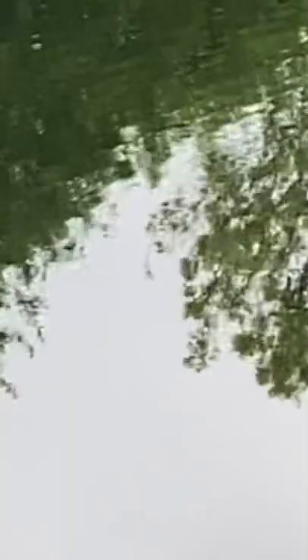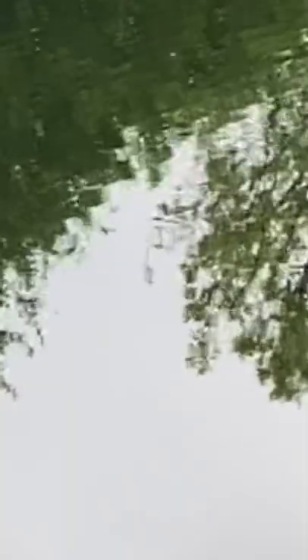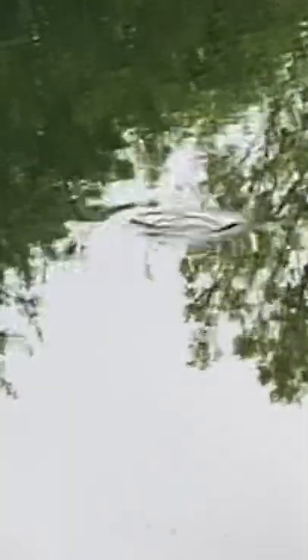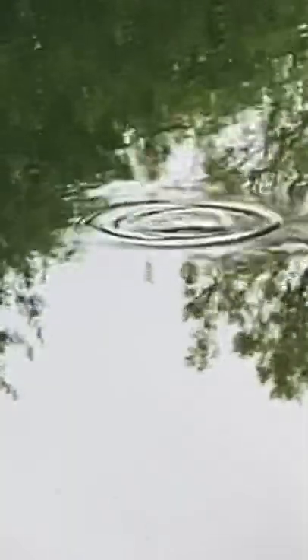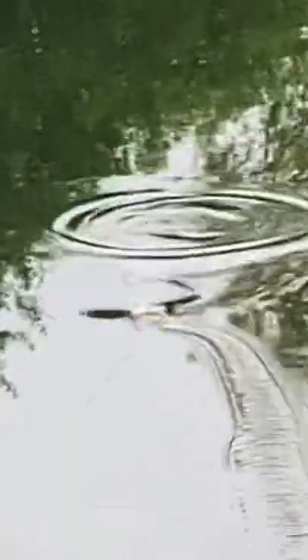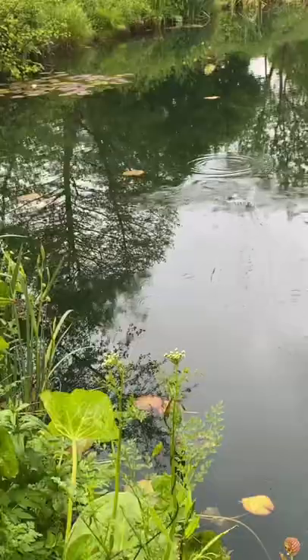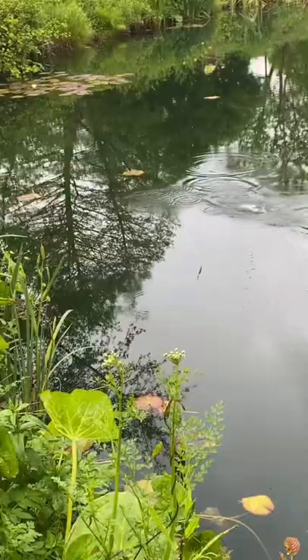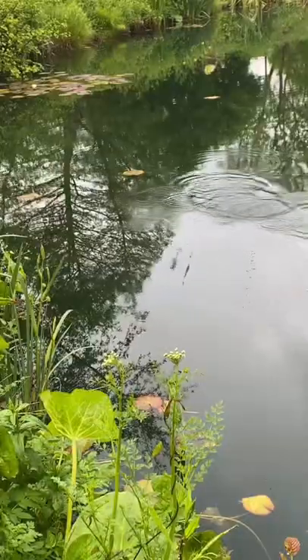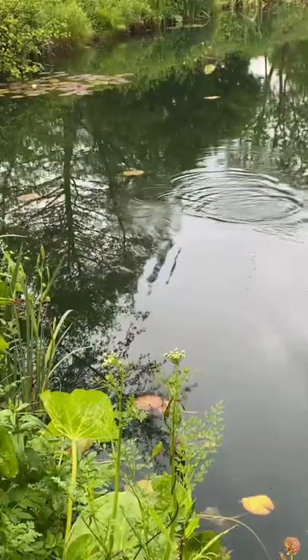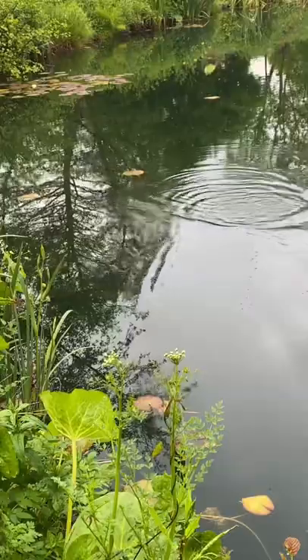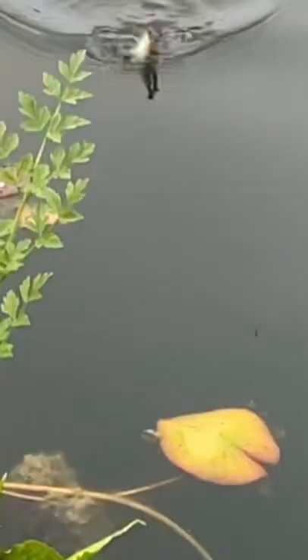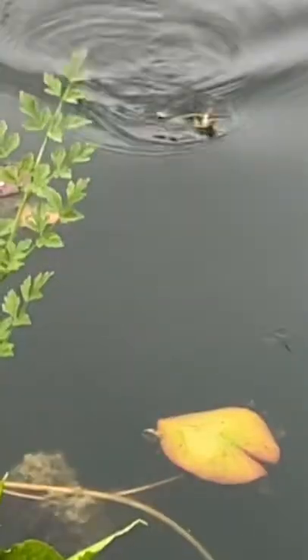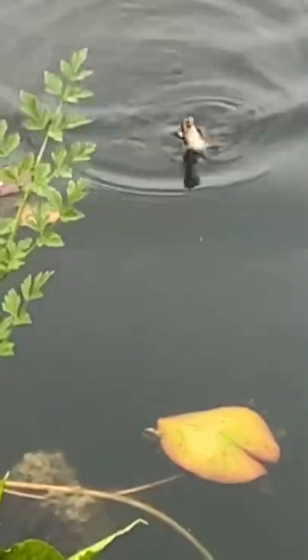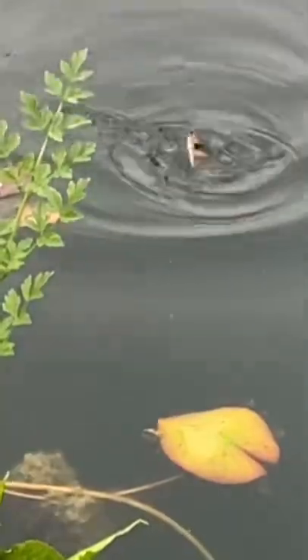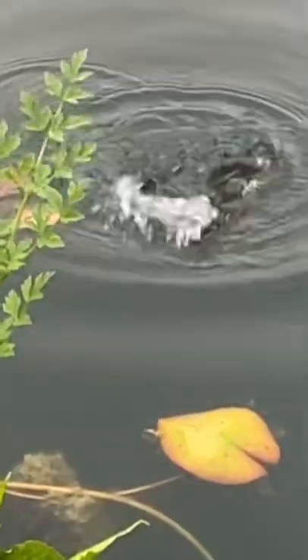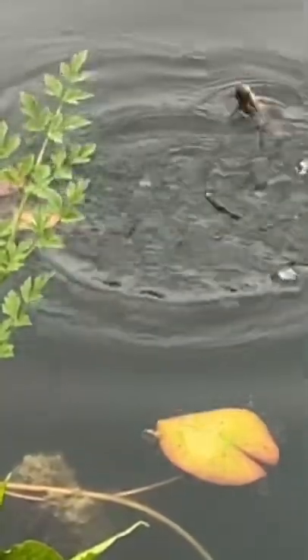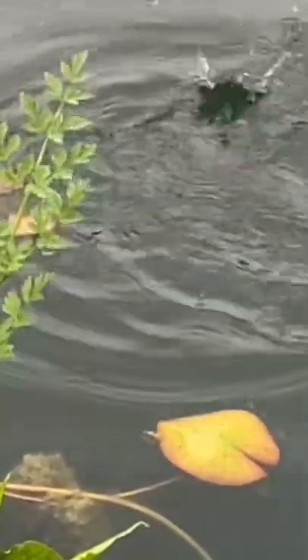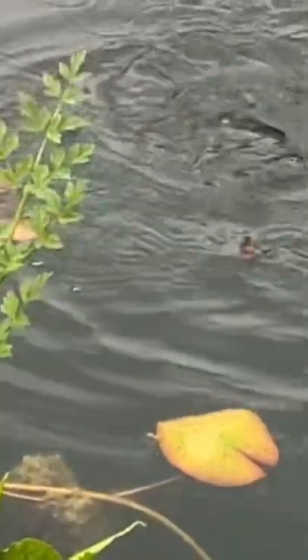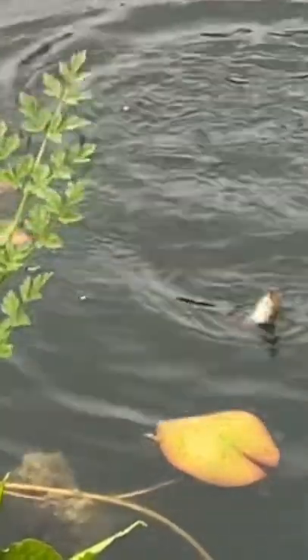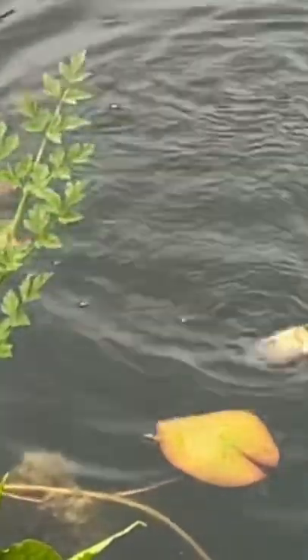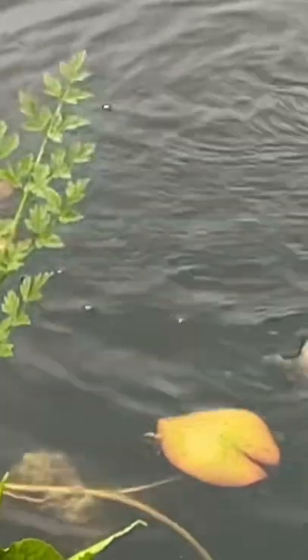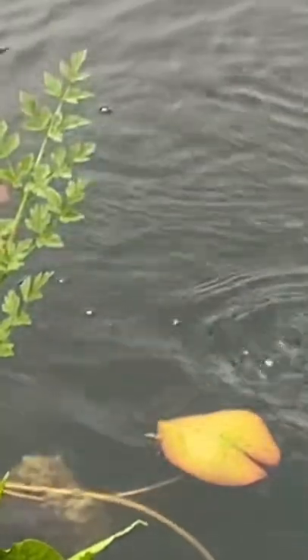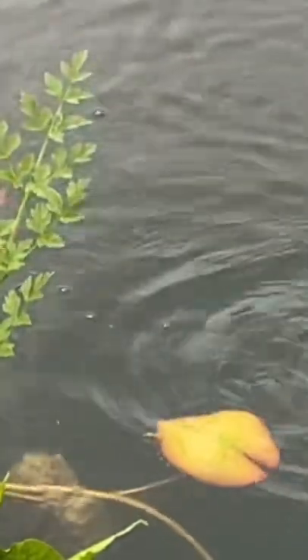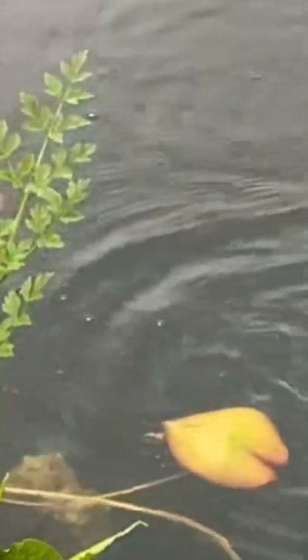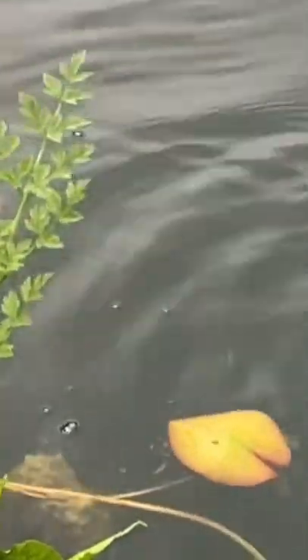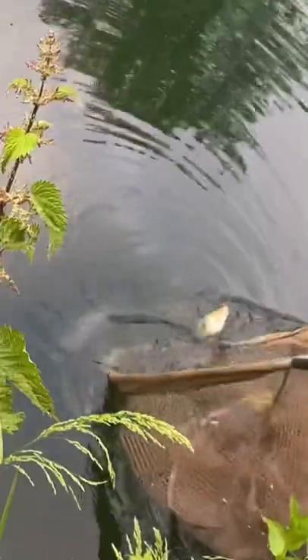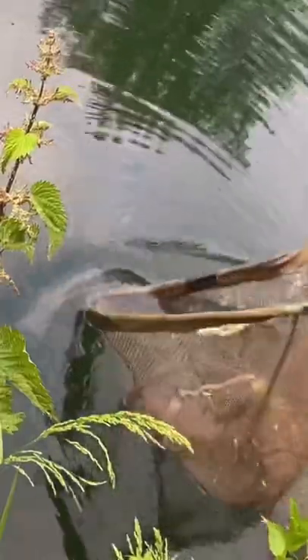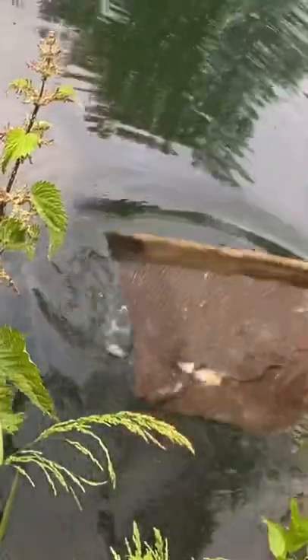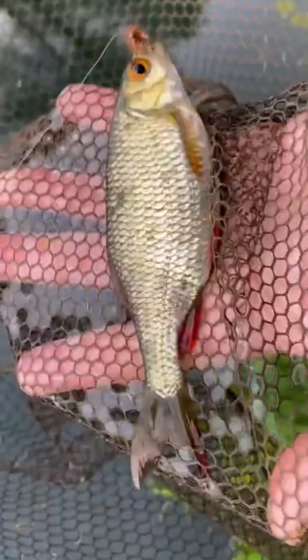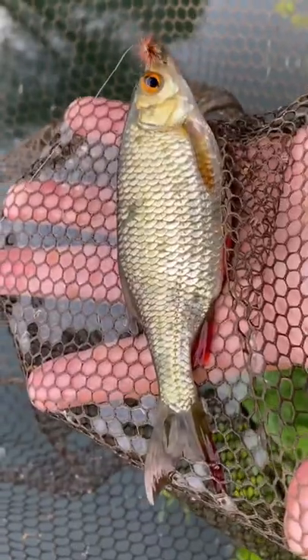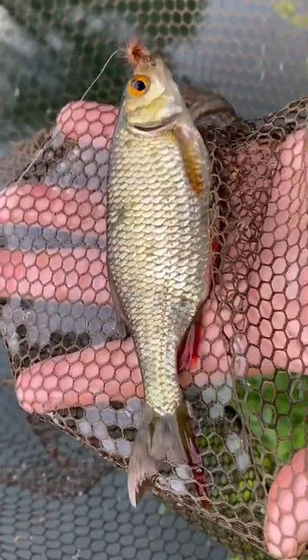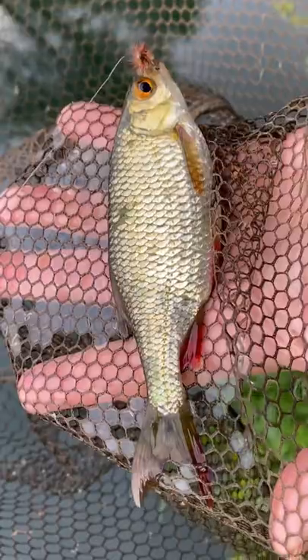That's better, and there our fish took it. There we go, straight away — brilliant. It's really tempting to swing these fish in, but the problem with that is it goes straight into a warm hand, and it's a warm evening. A net's only kinder, isn't it? Minuscule, but that's species number one.